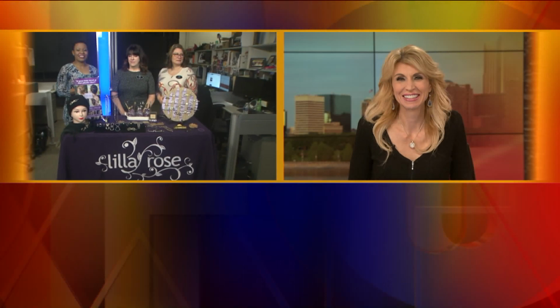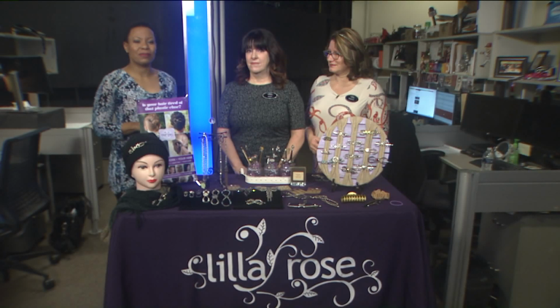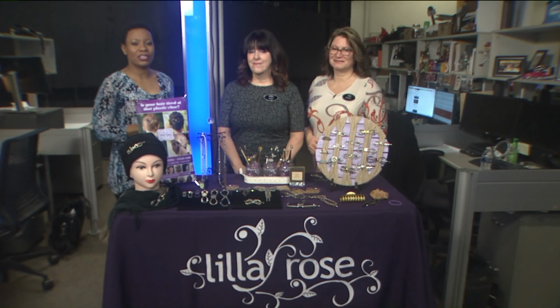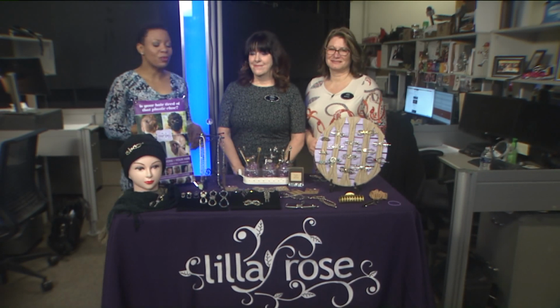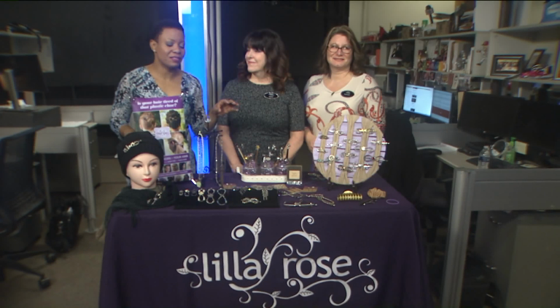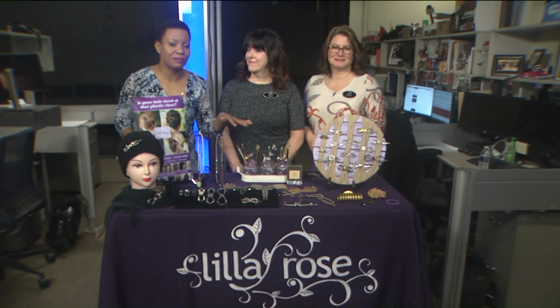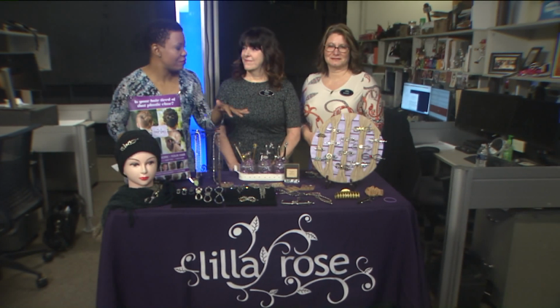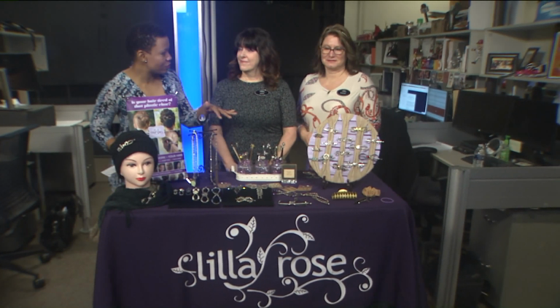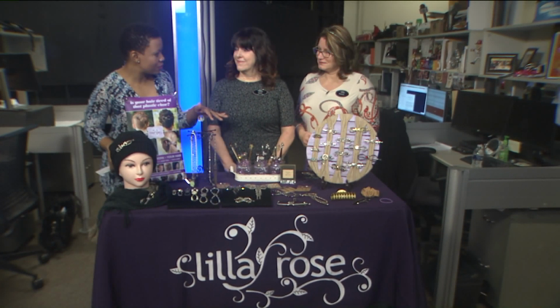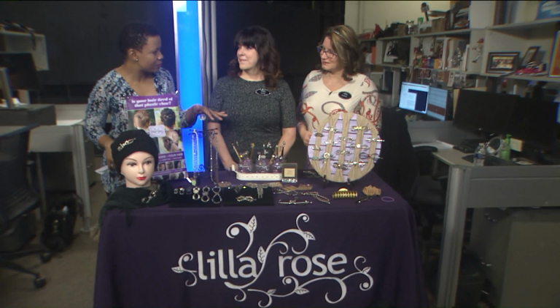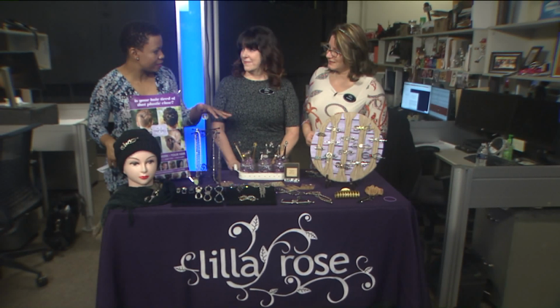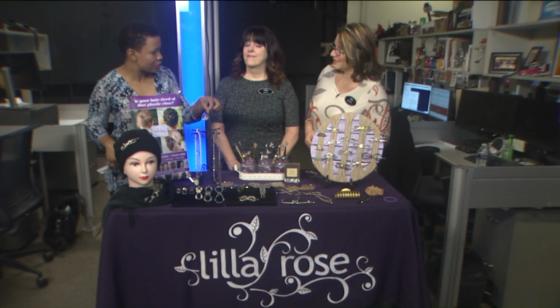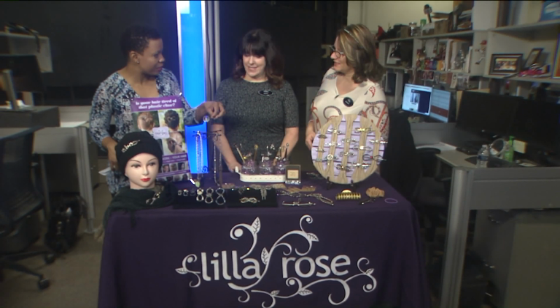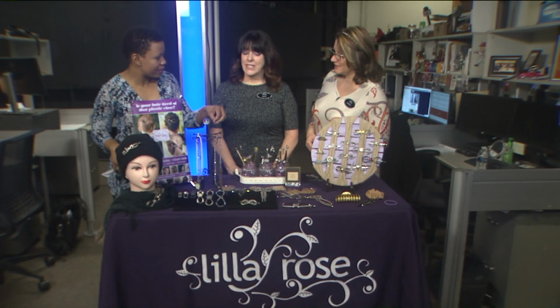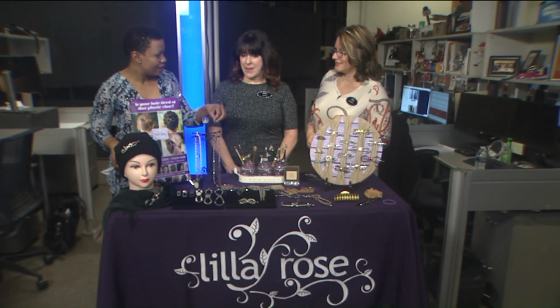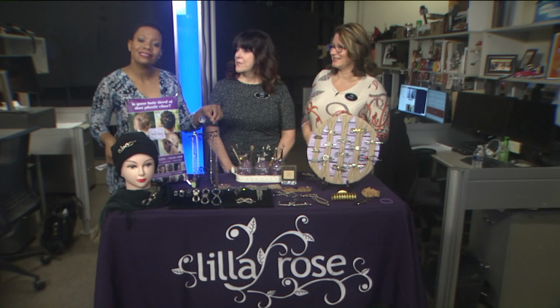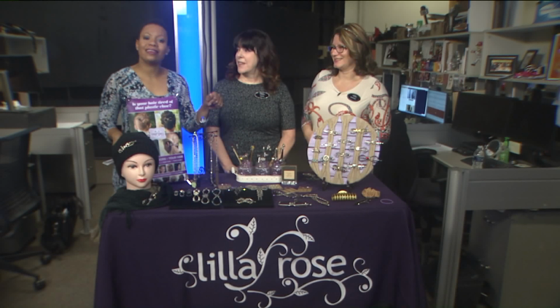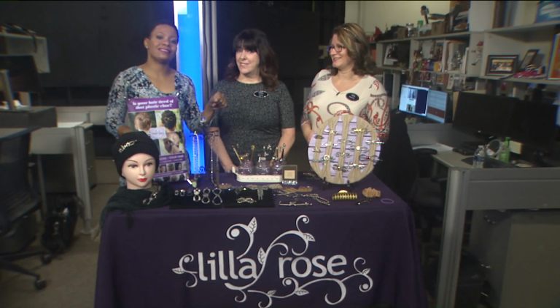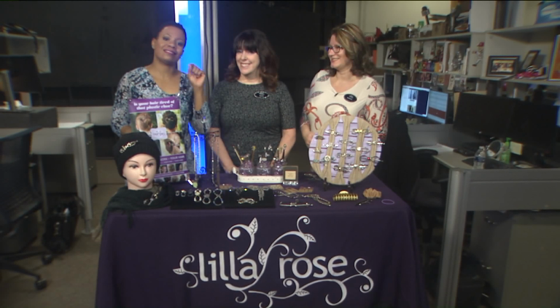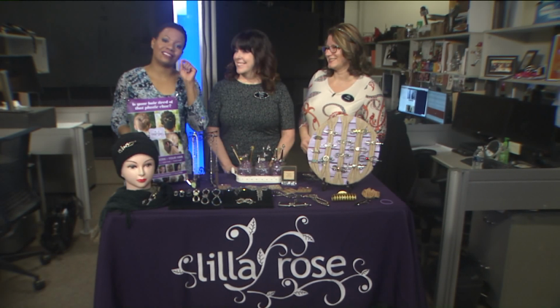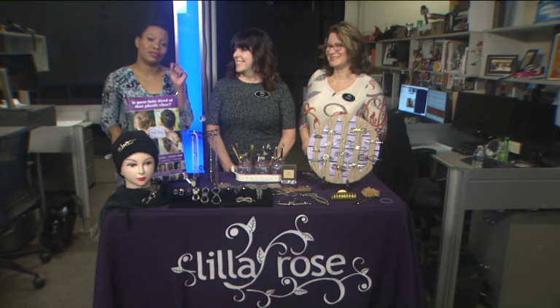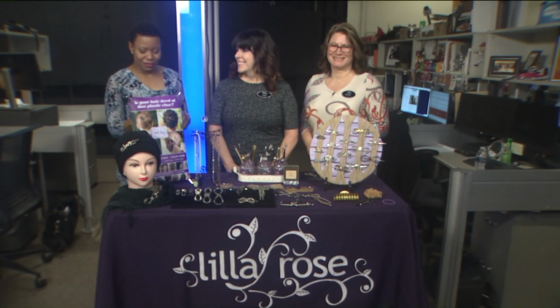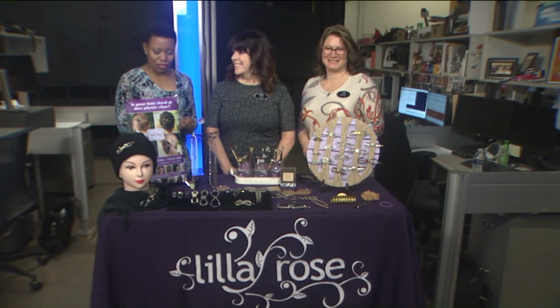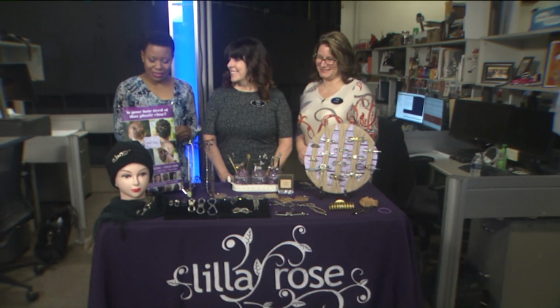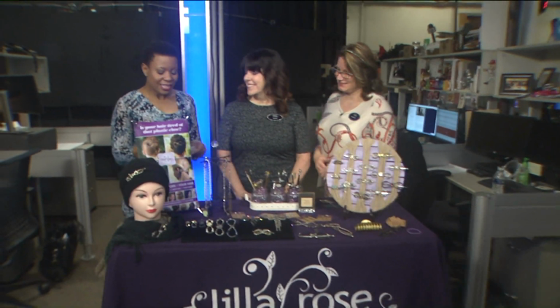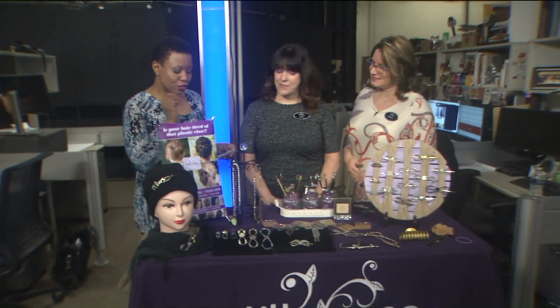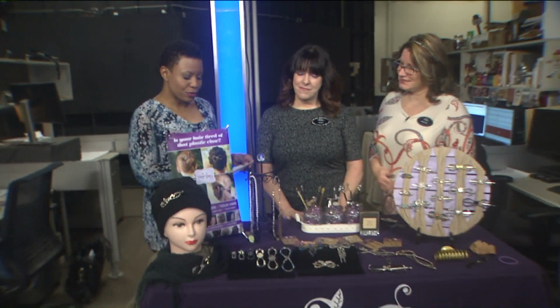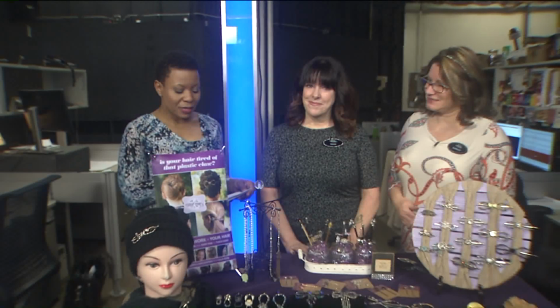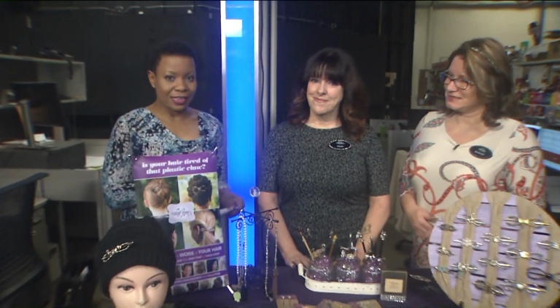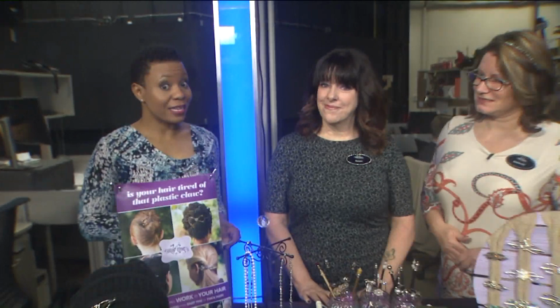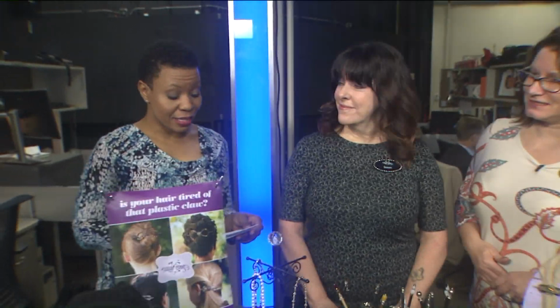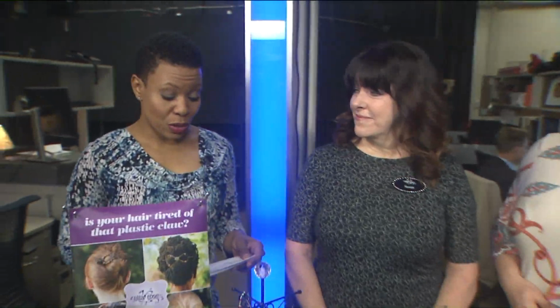Thank you so much, Margie. We have some items here that, if I just heard correctly, the entire company was created by a man for his wife. That is a gentleman right there. This is Susan Lutz, independent stylist for Lilla Rose.